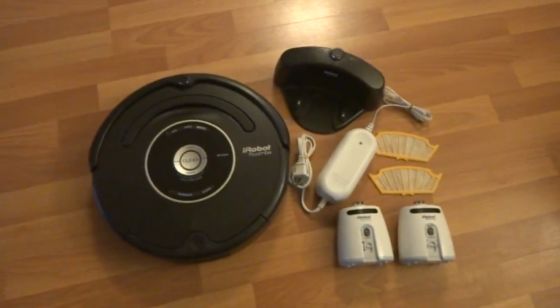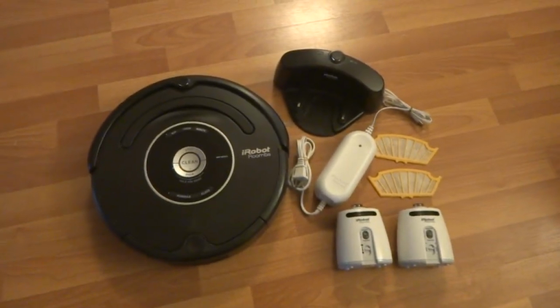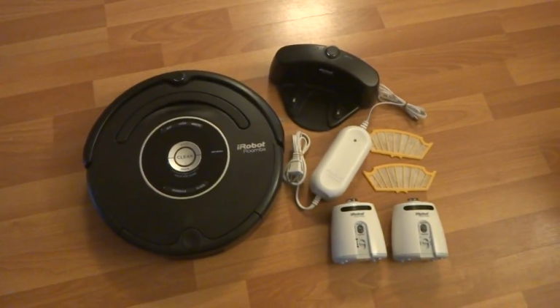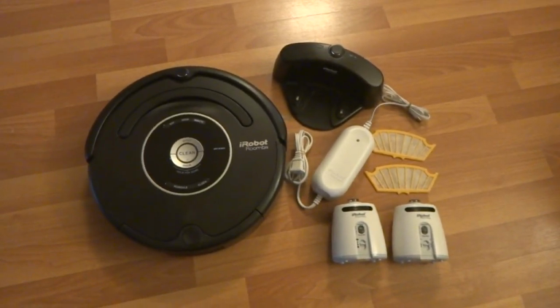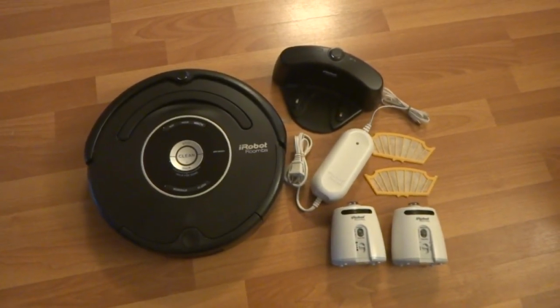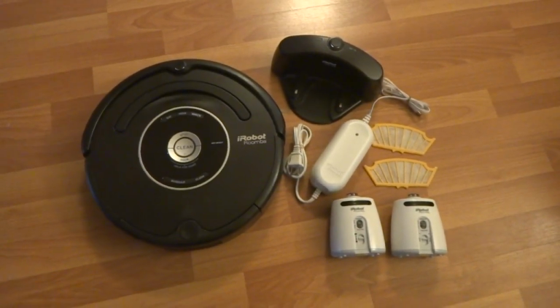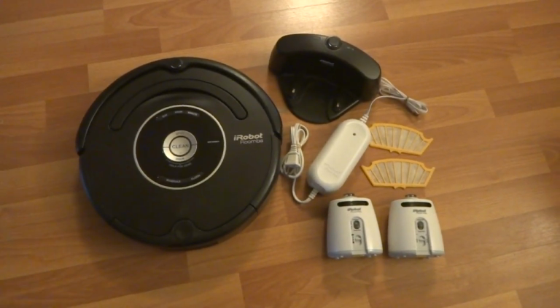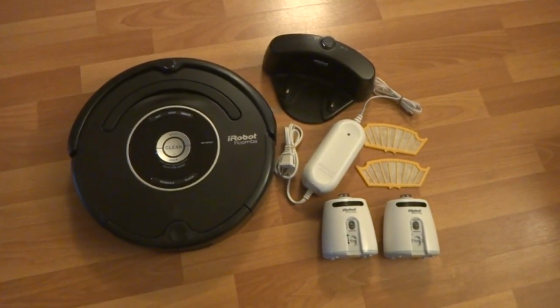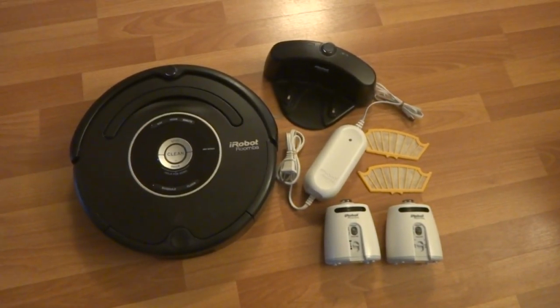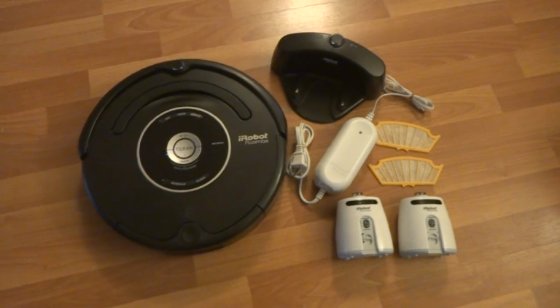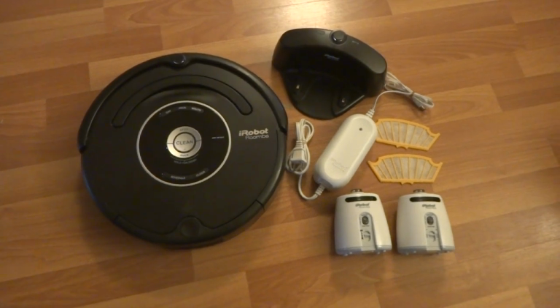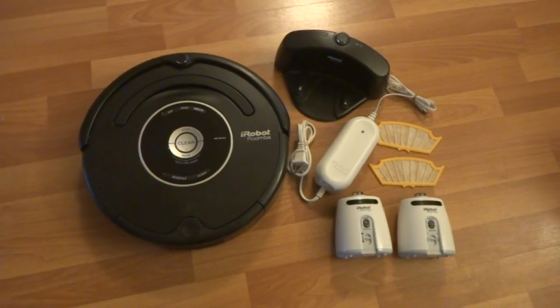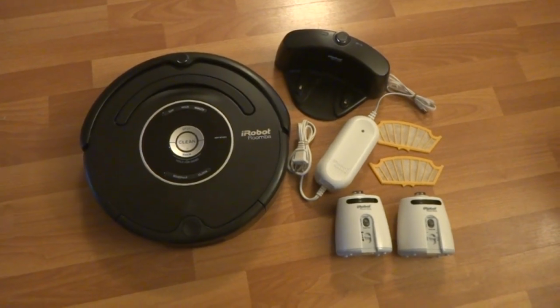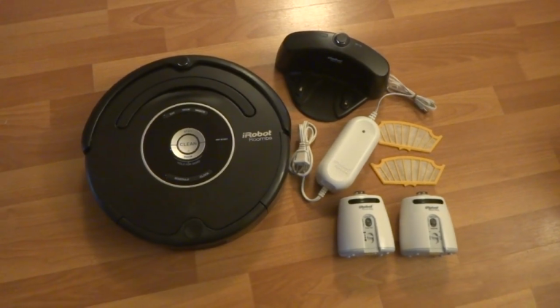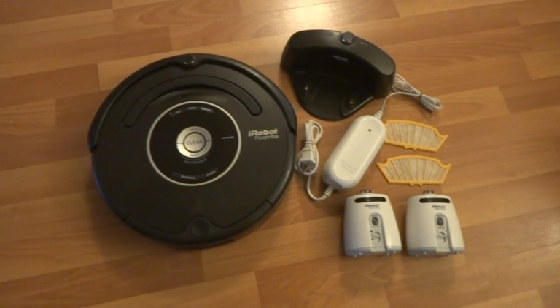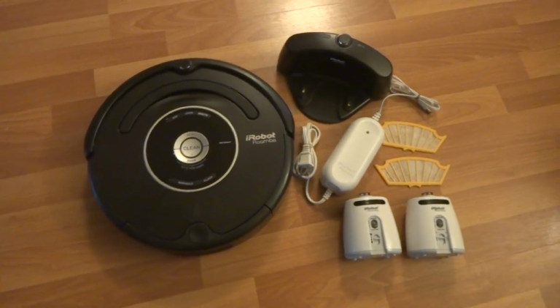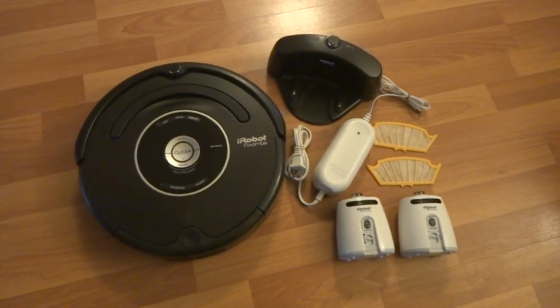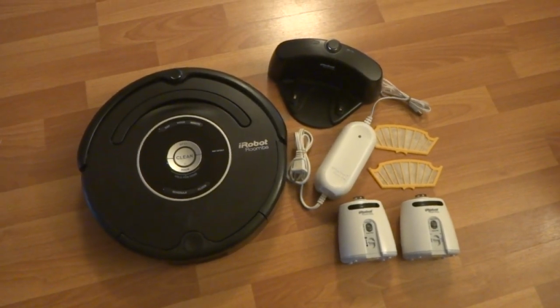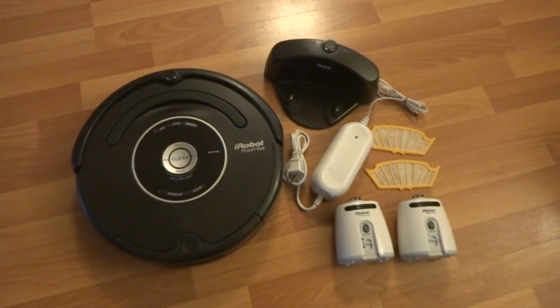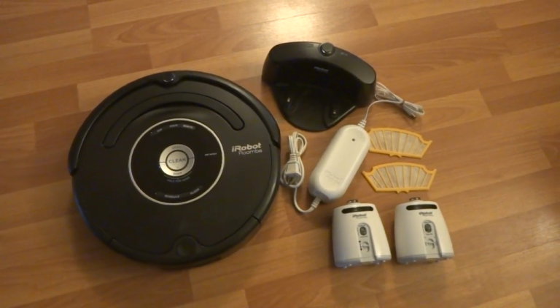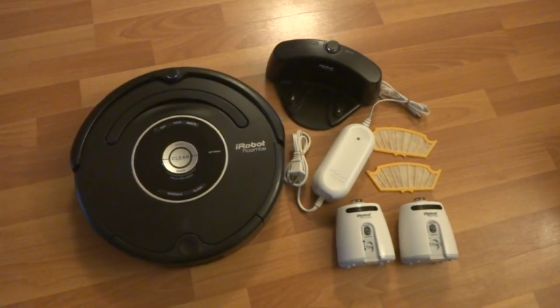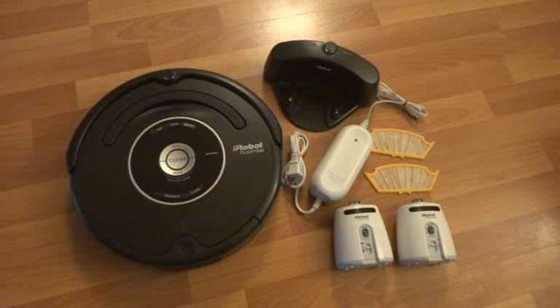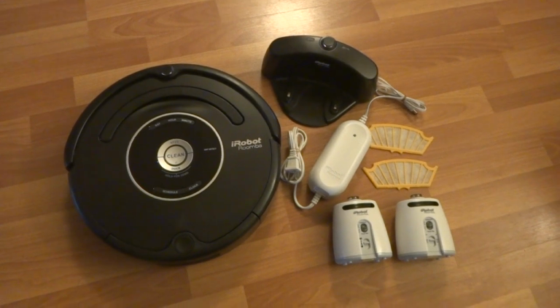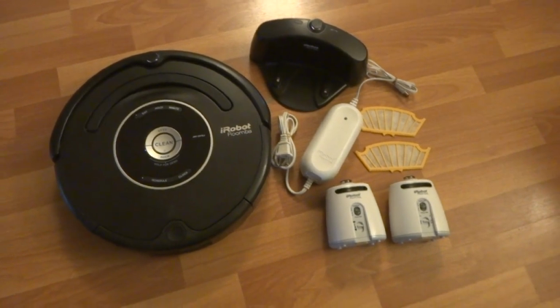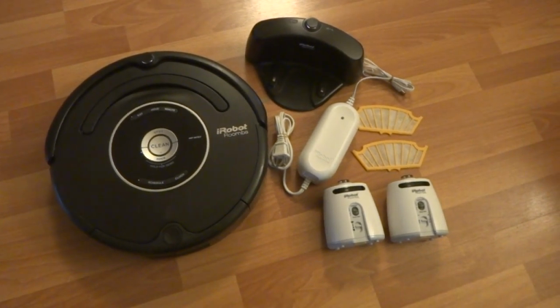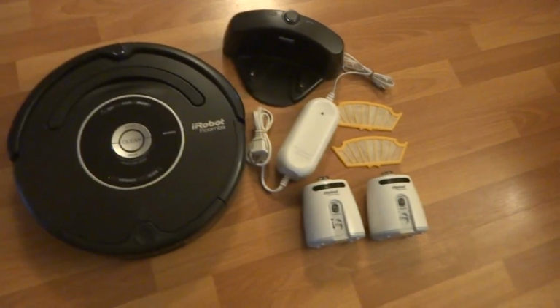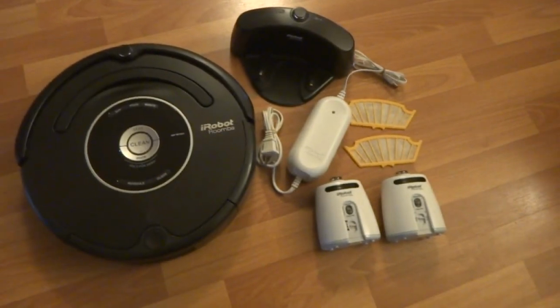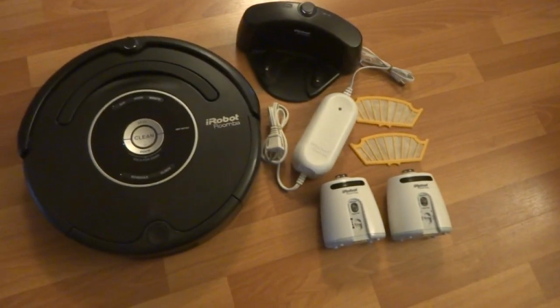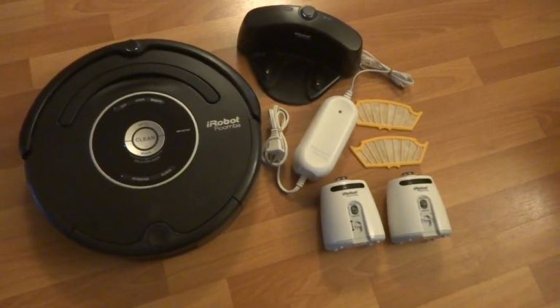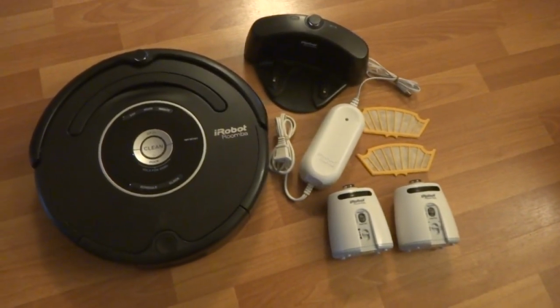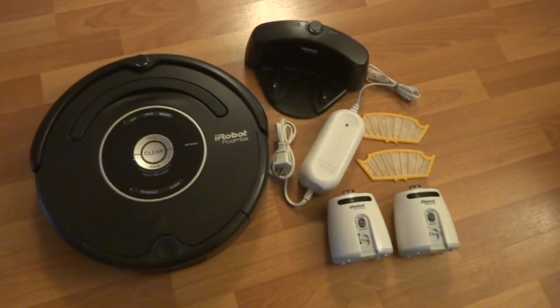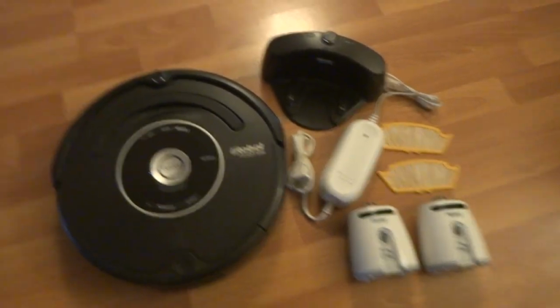So here we got the iRobot Roomba 570 model. It's used but it works great and it does come with a brand new battery installed. That'll last you for a while.